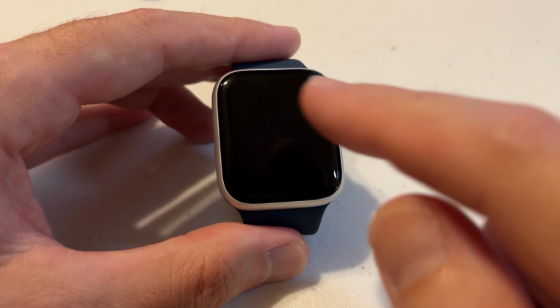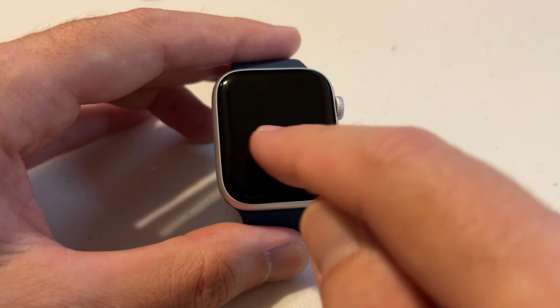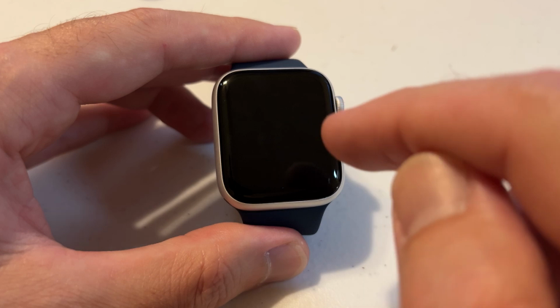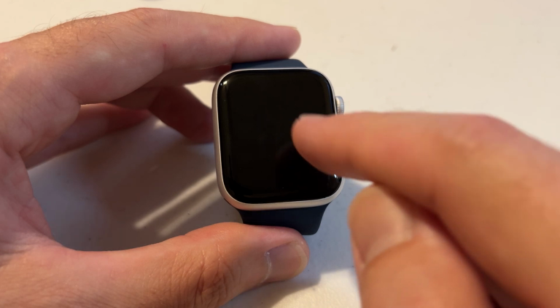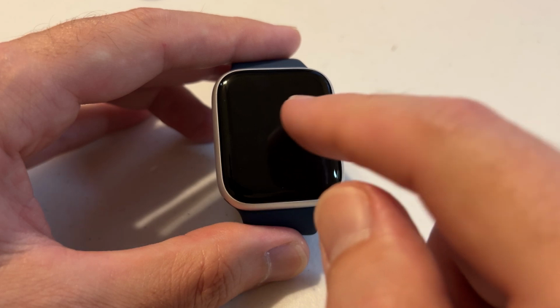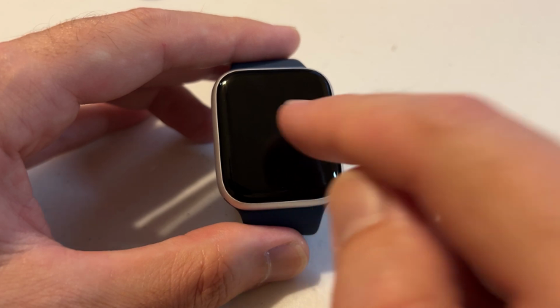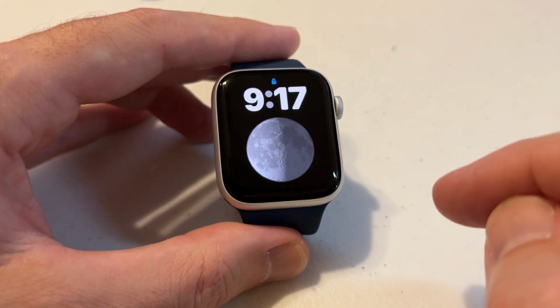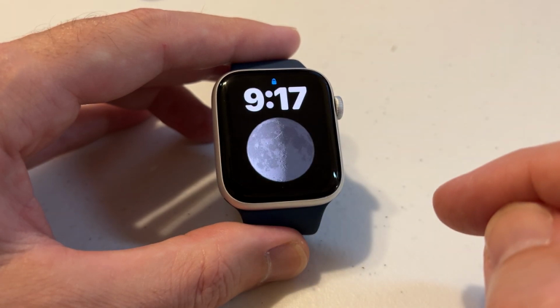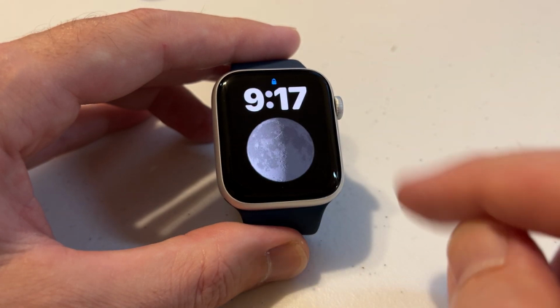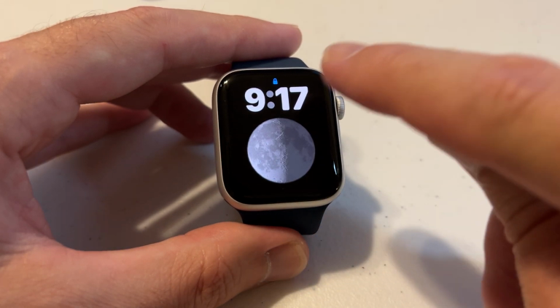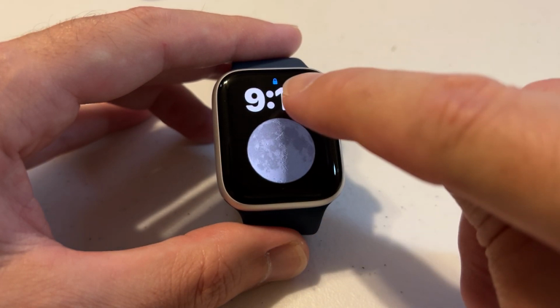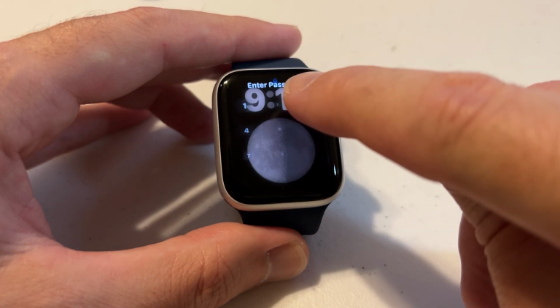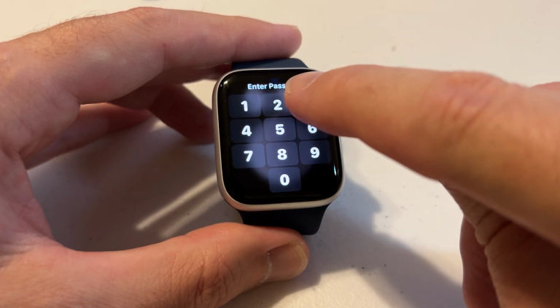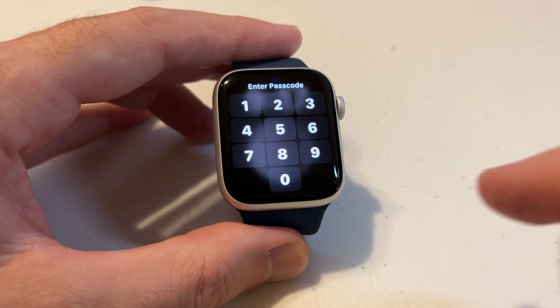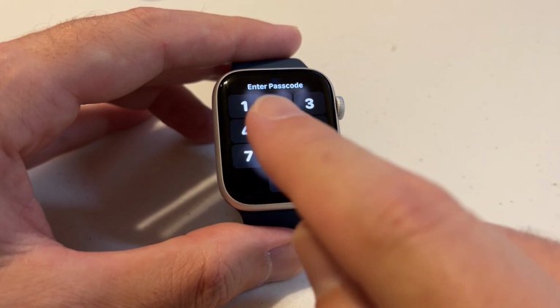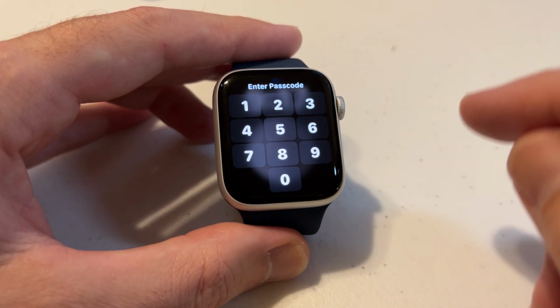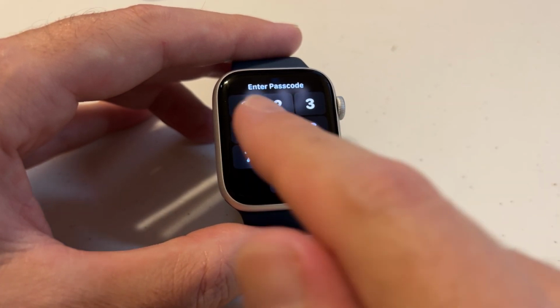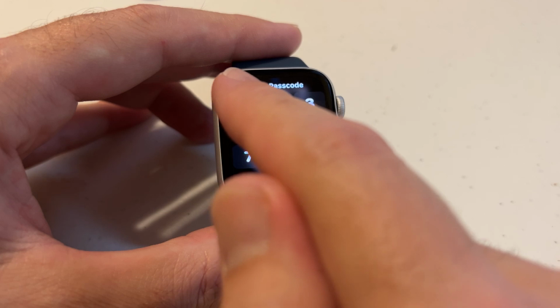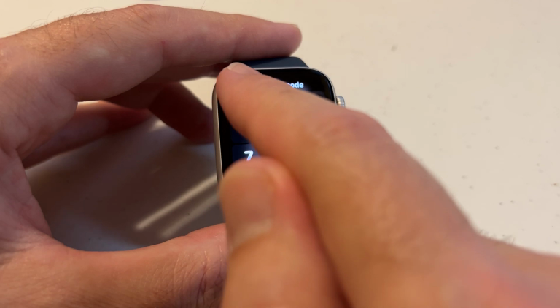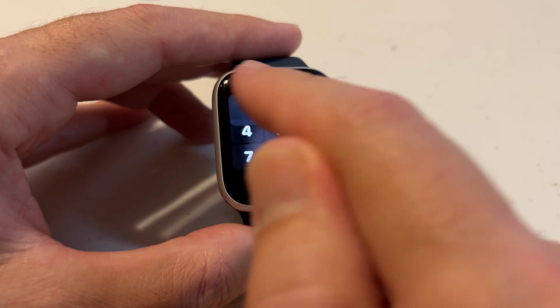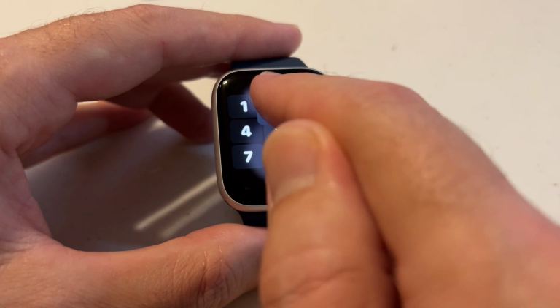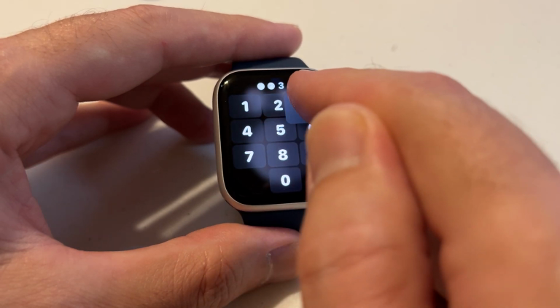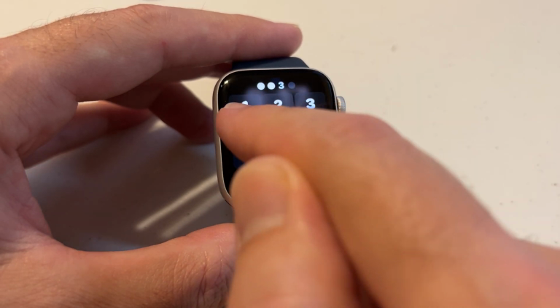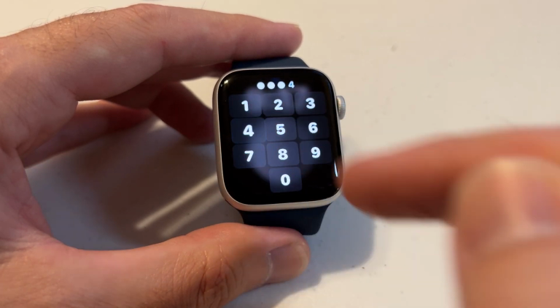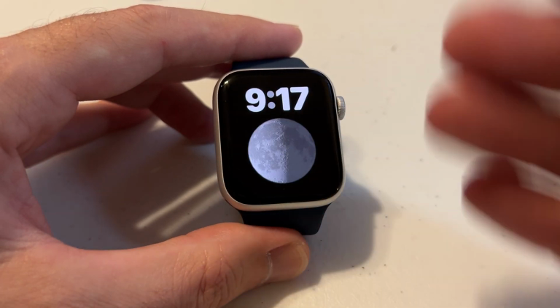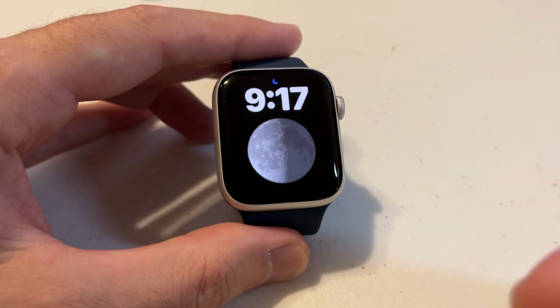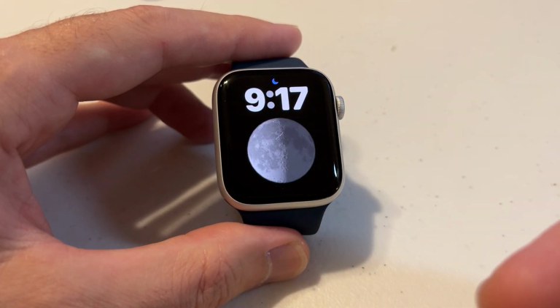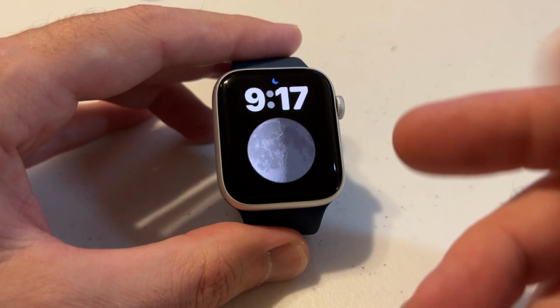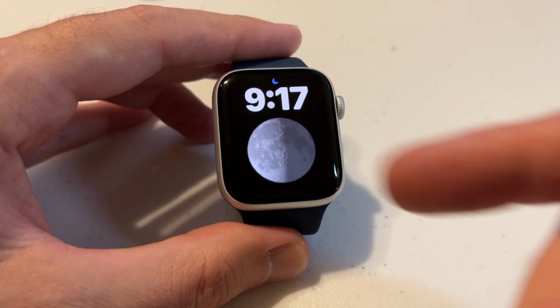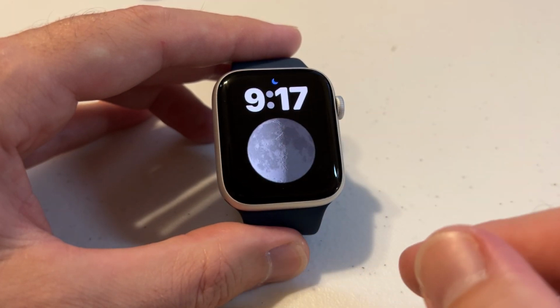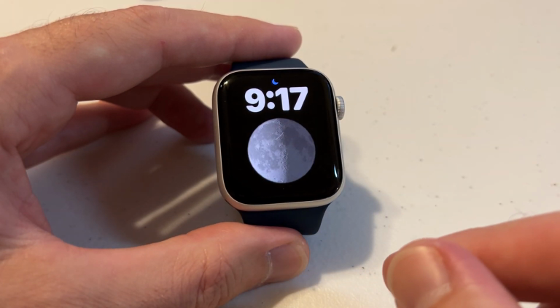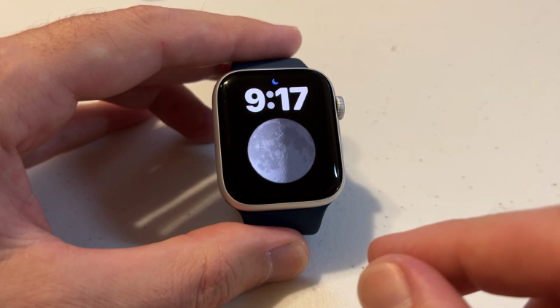I'm going to go ahead and start by pressing my screen to turn on my display. You'll notice that I have my watch locked — it's going to ask me to enter a passcode. If you have wrist detection on, the watch will automatically lock whenever you're not wearing the watch.